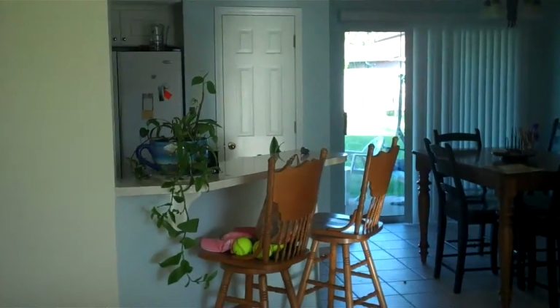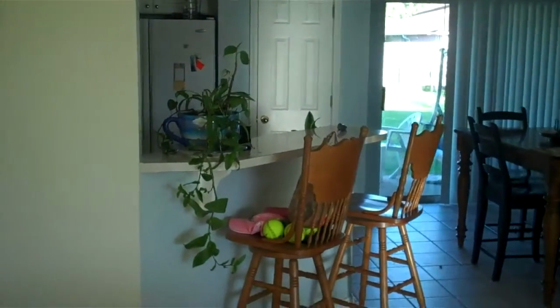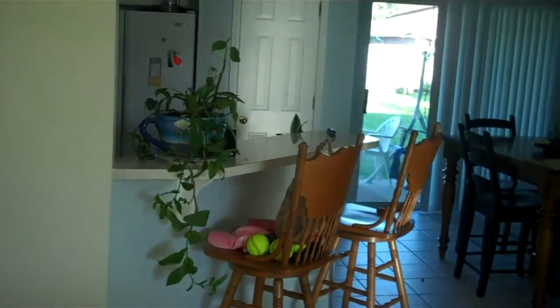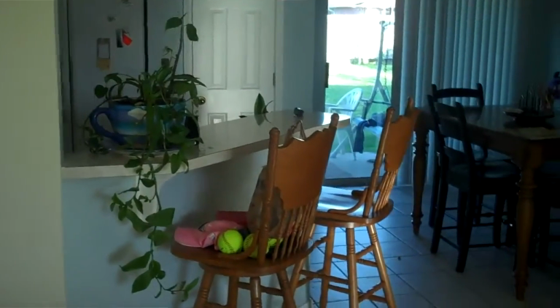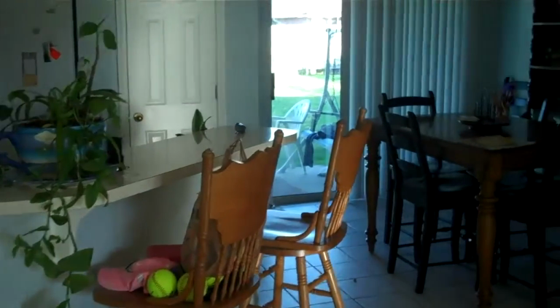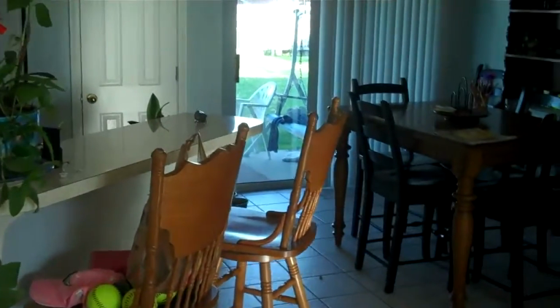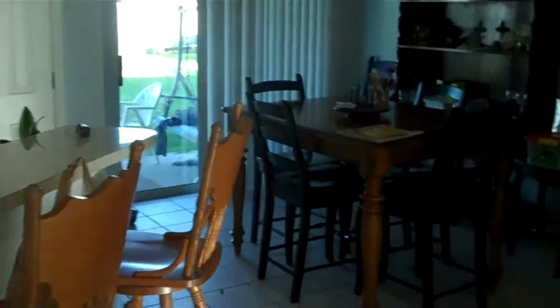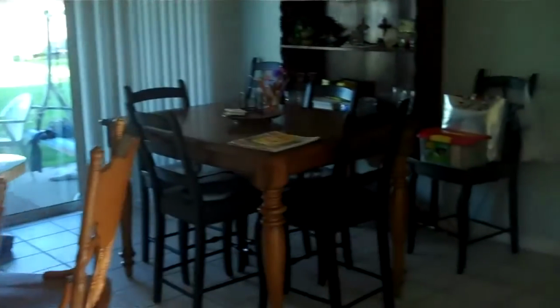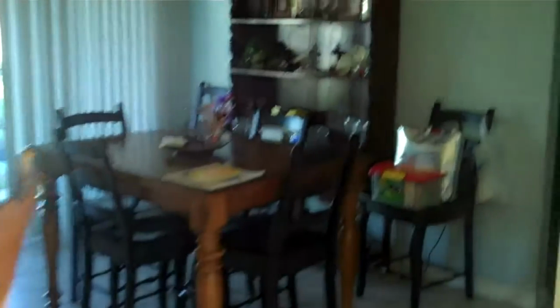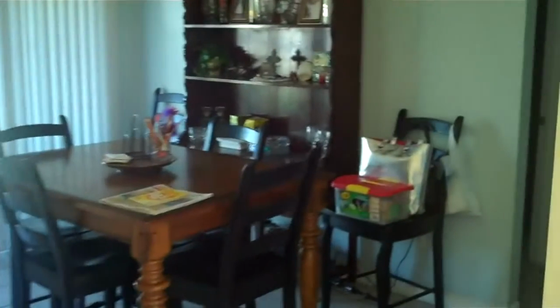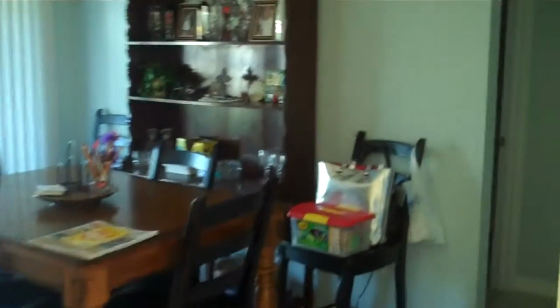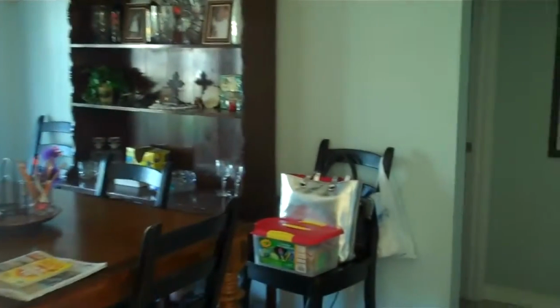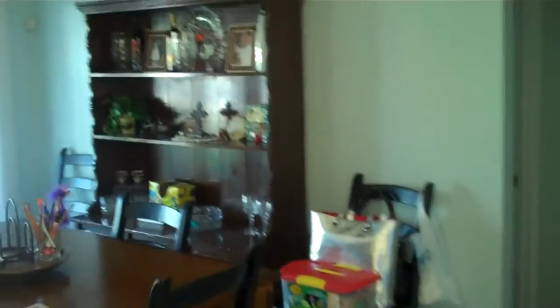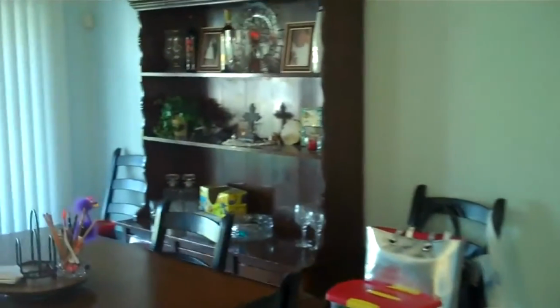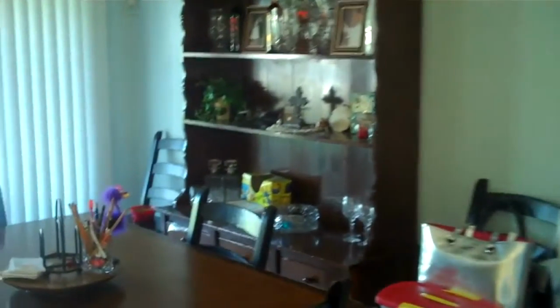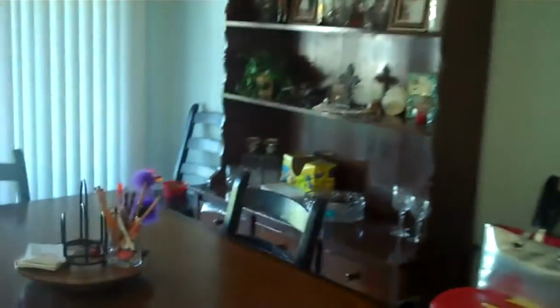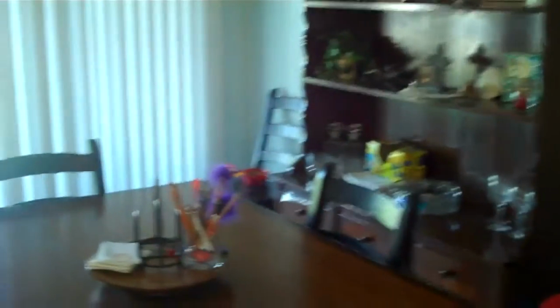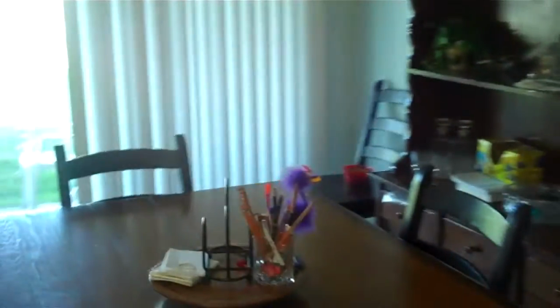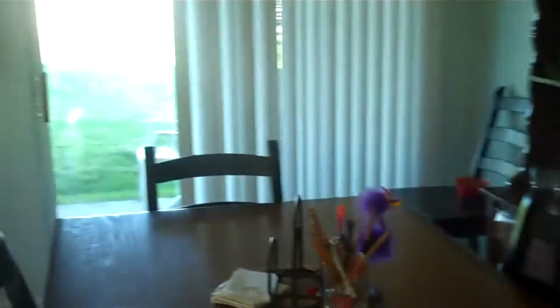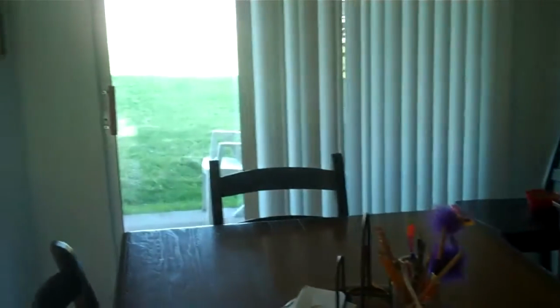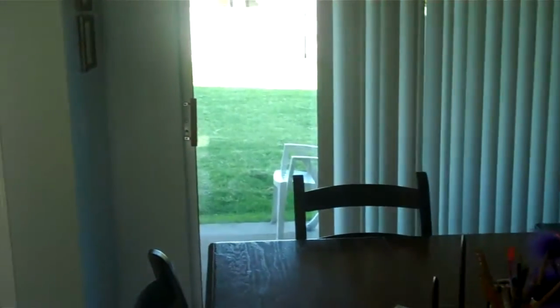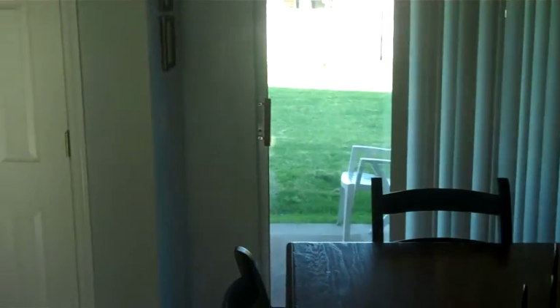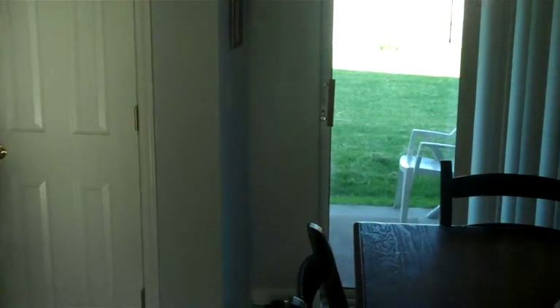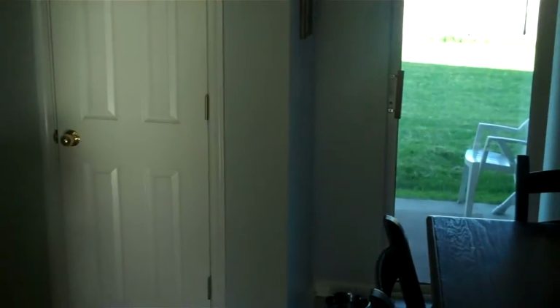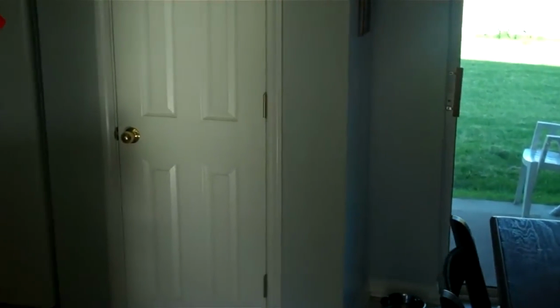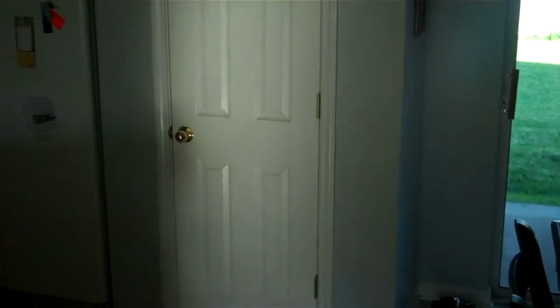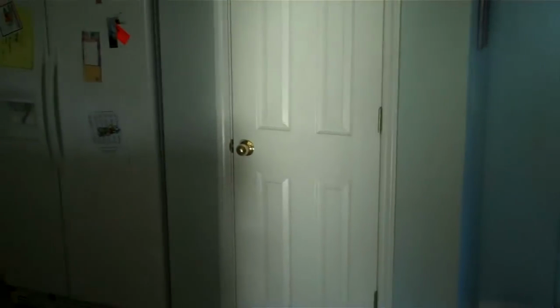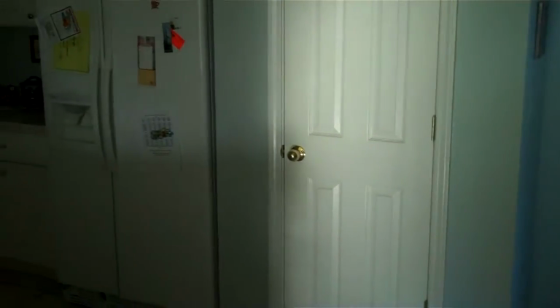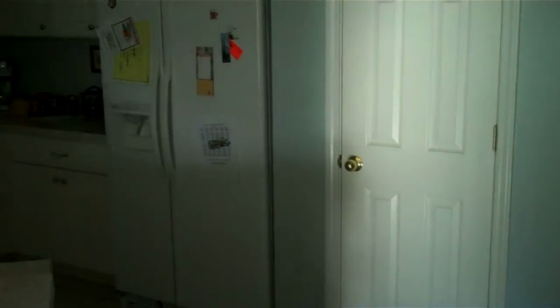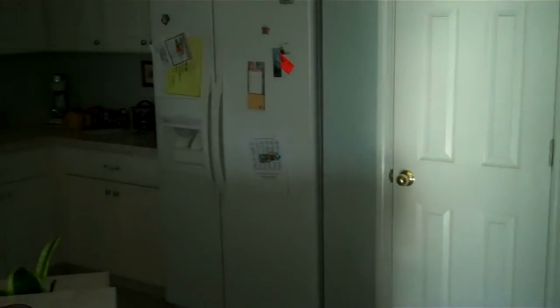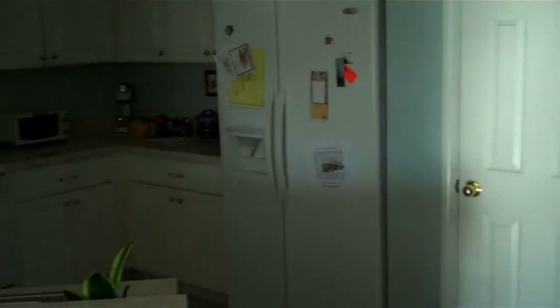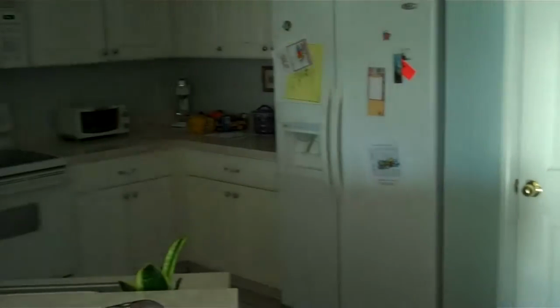We'll walk over here towards the dining area and the kitchen. It's a breakfast nook dining area, with a huge backyard that's completely fenced in, and then the kitchen area.